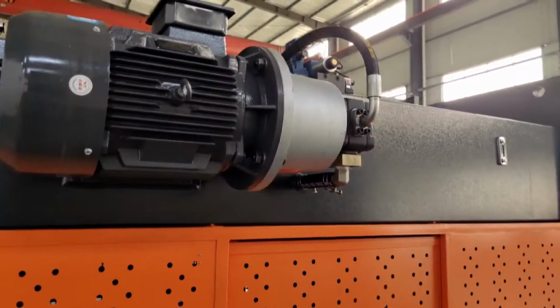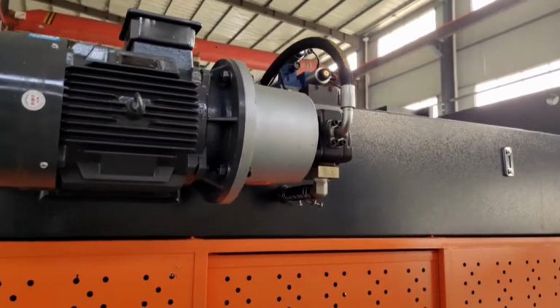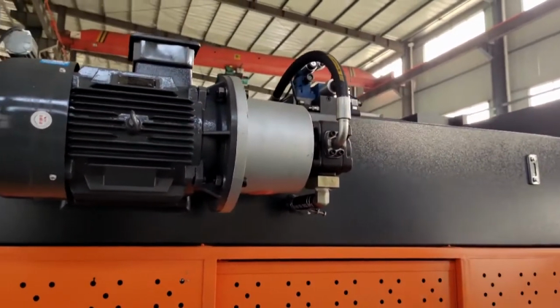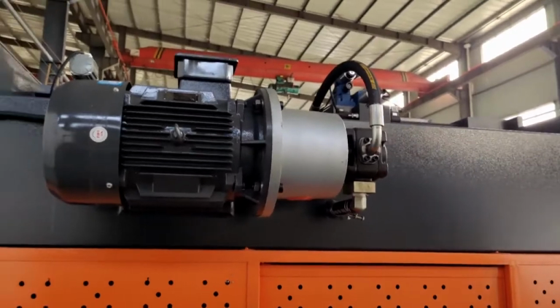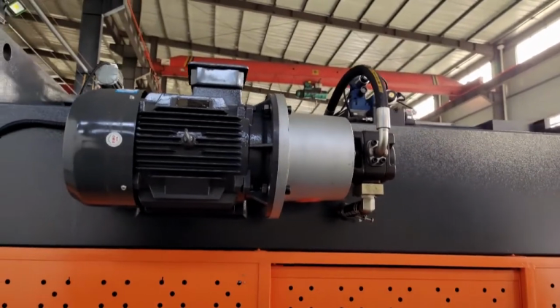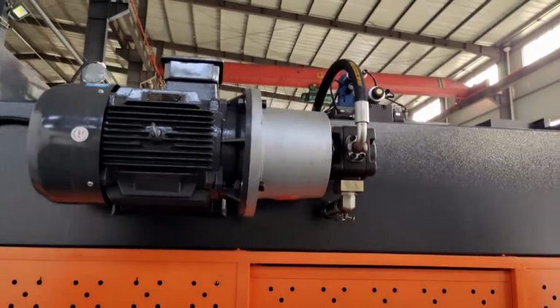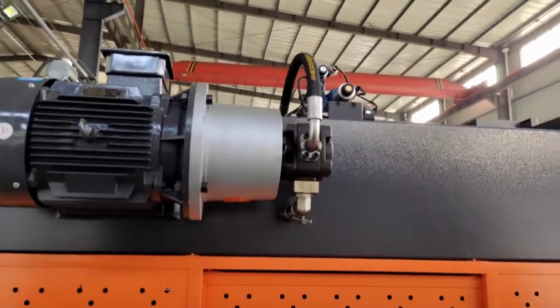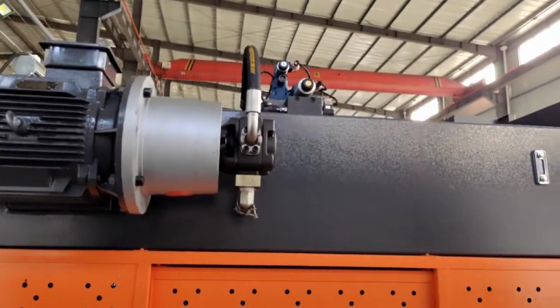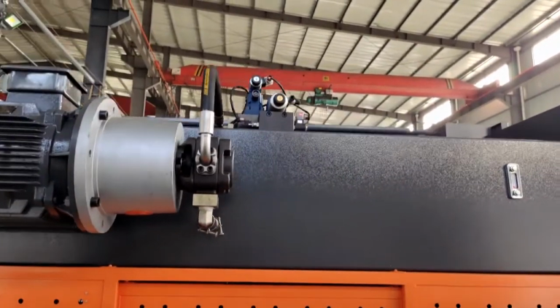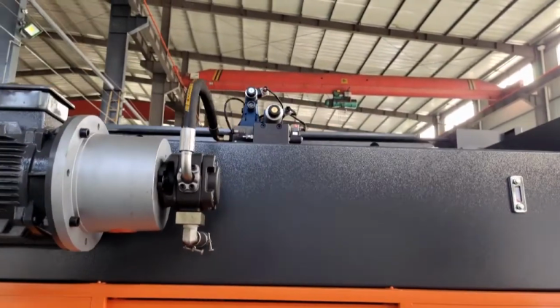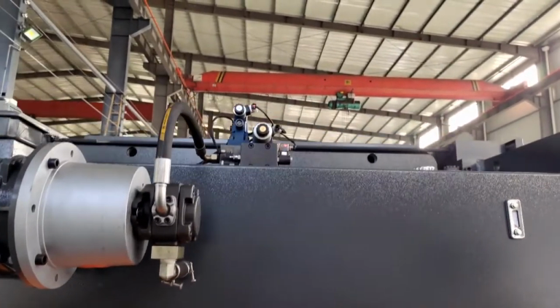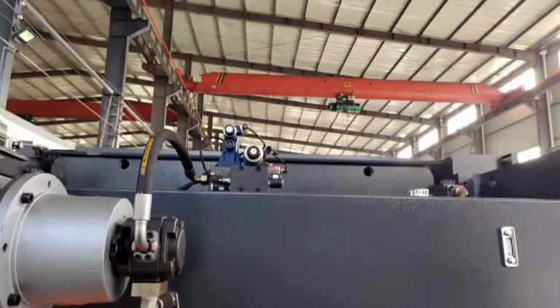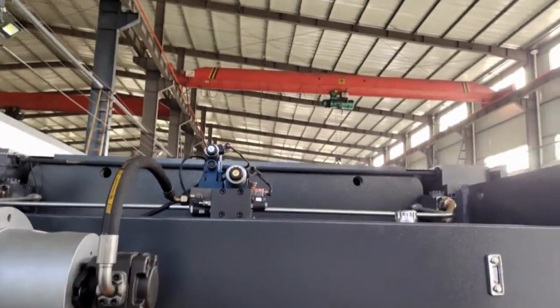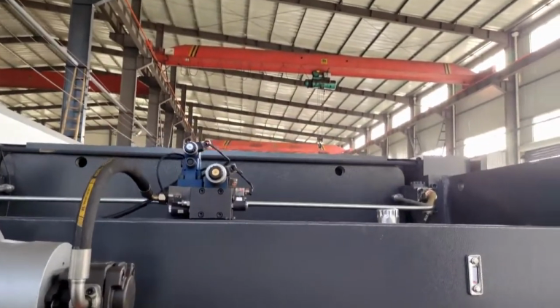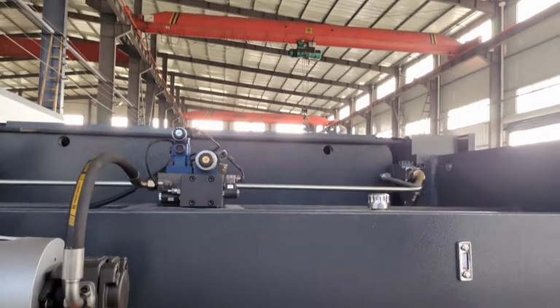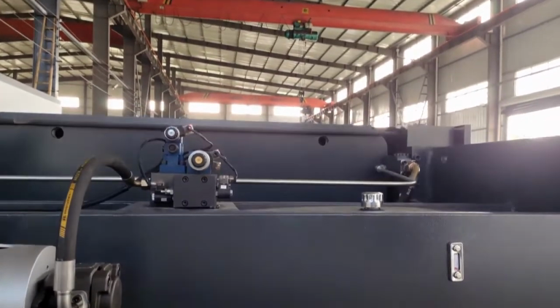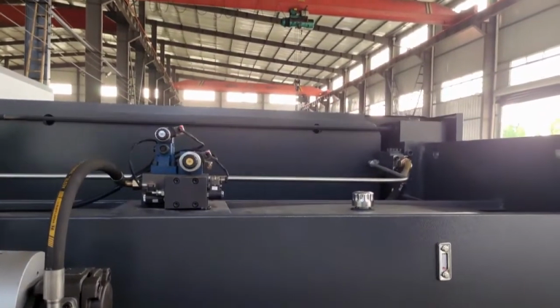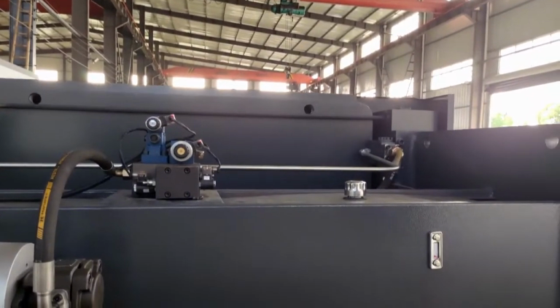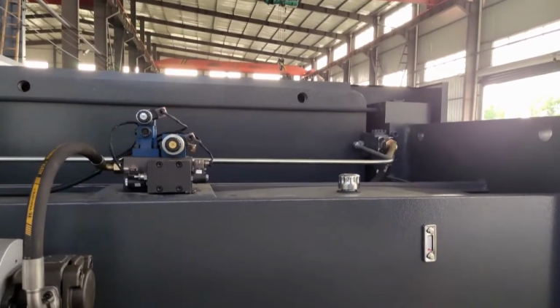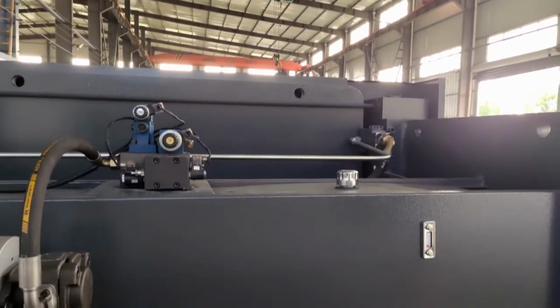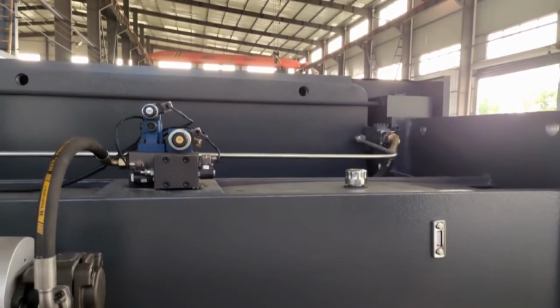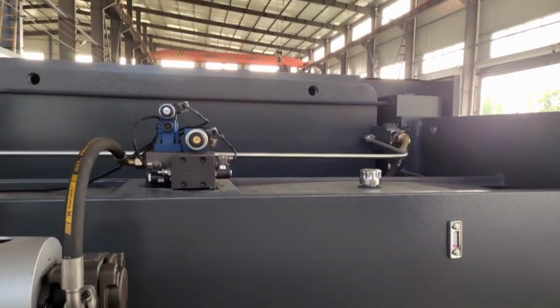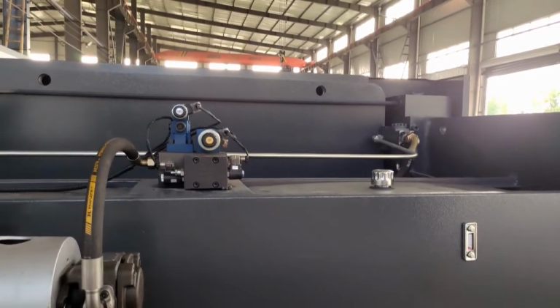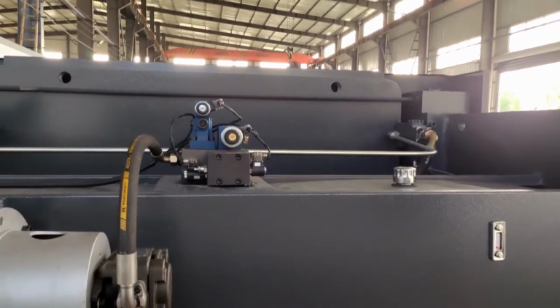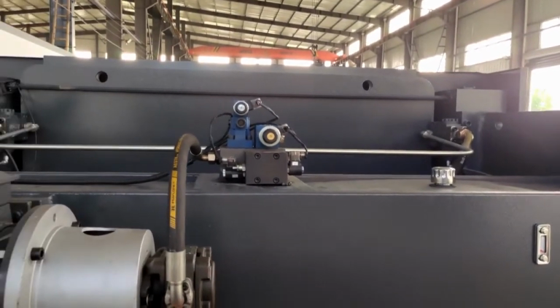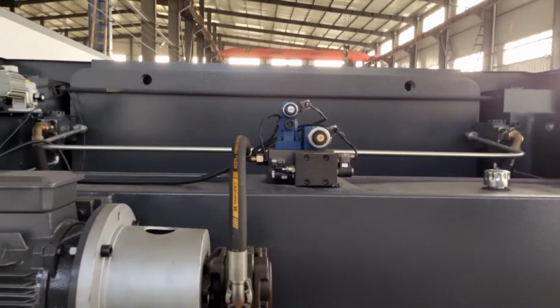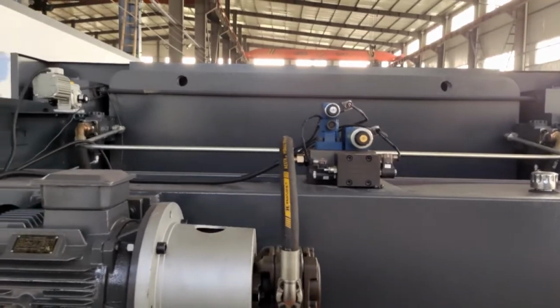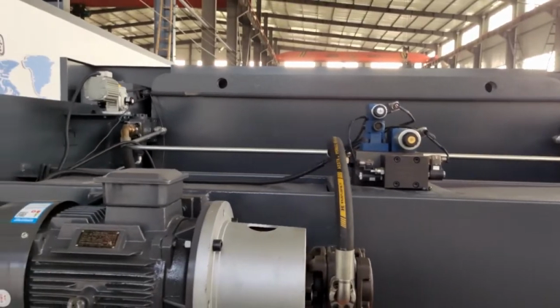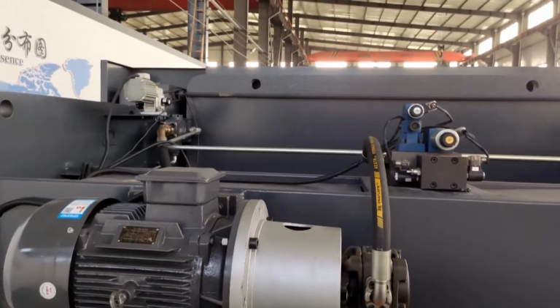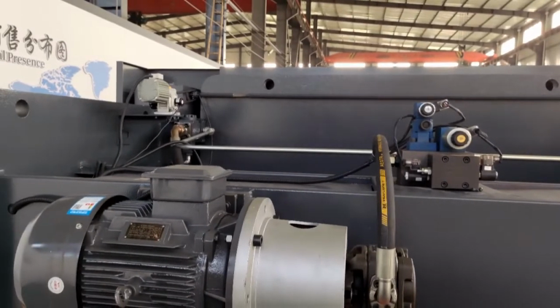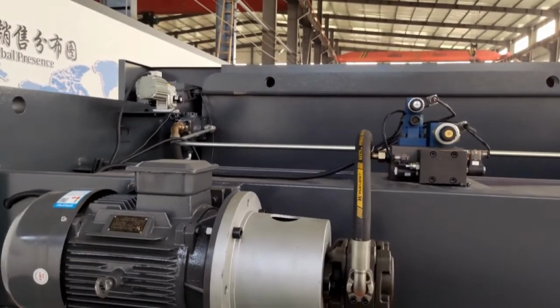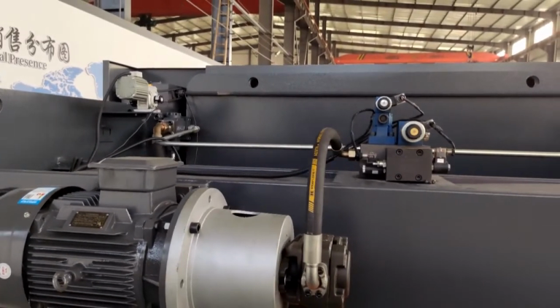This is the motor — it is a Siemens motor, very good quality. This is a valve — it is a well-known brand valve.